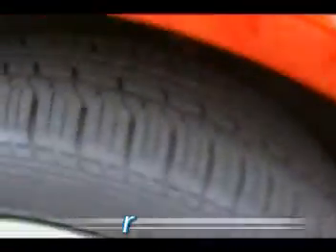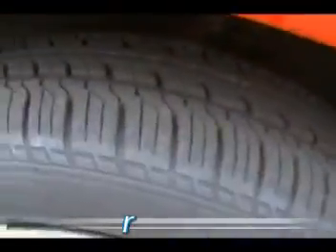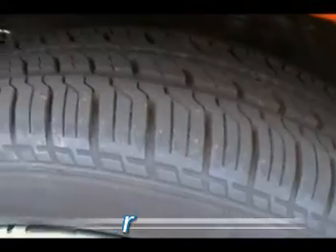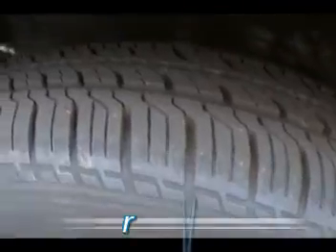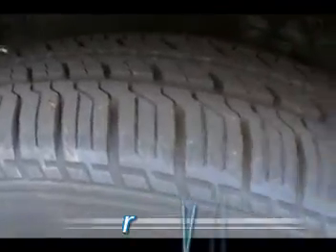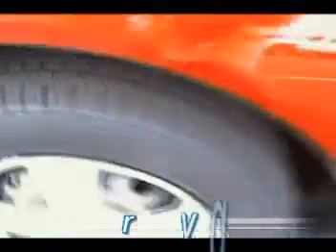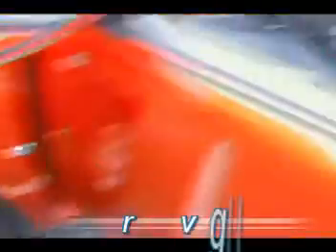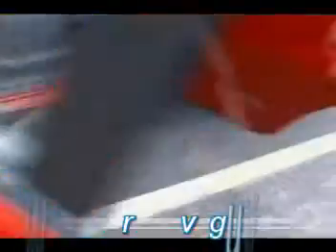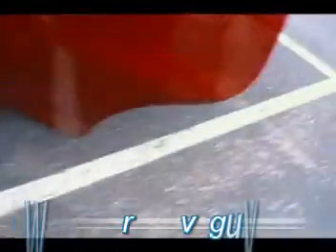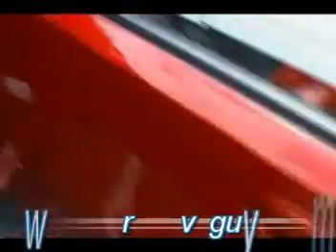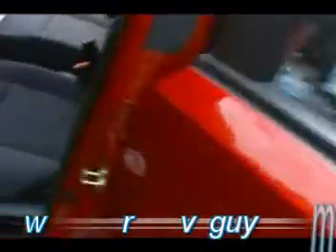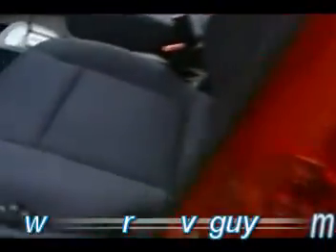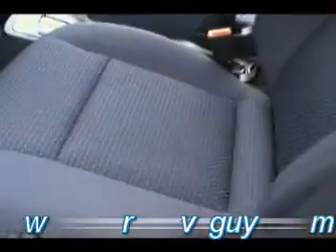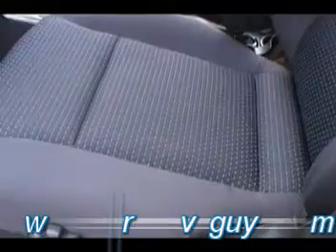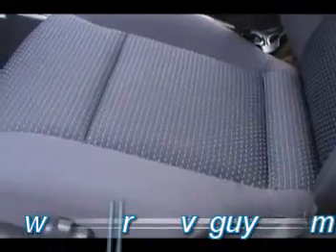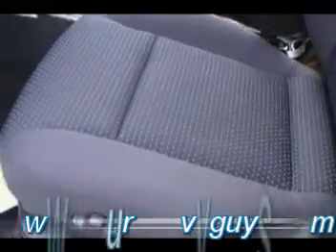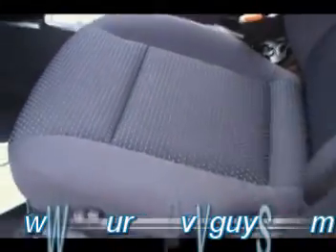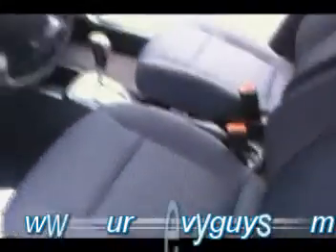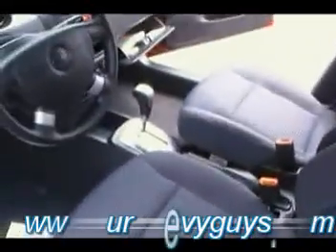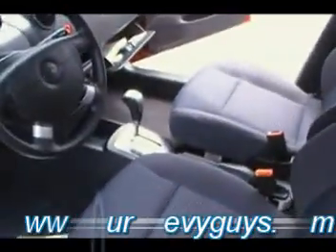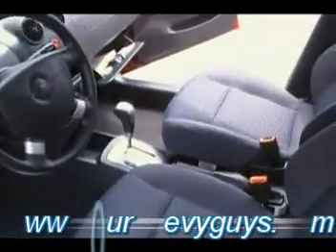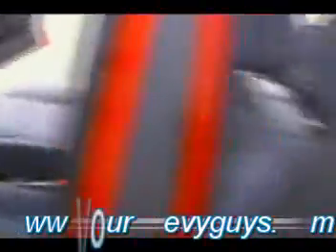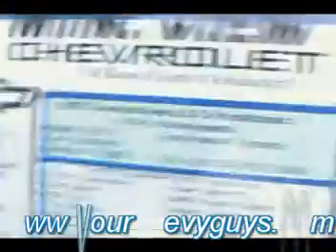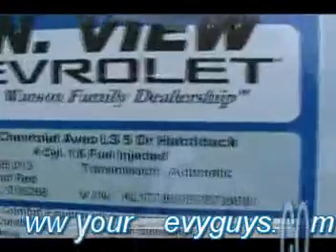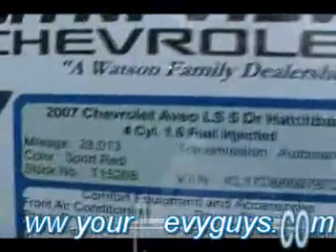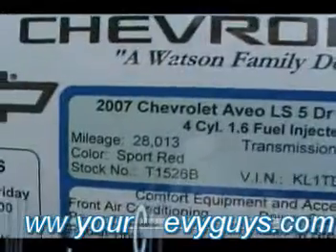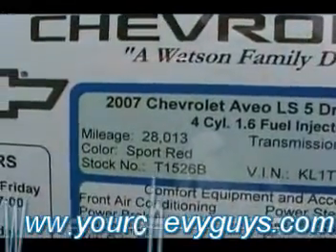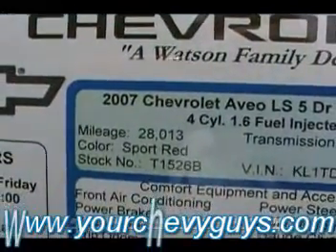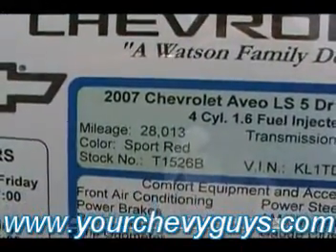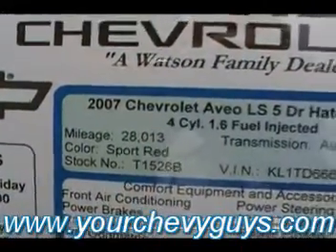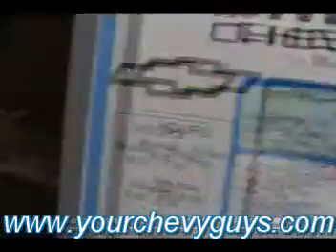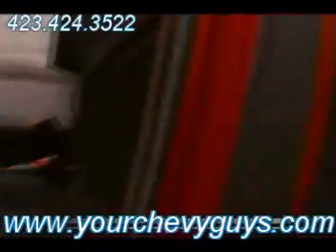Incredibly deep tread on these tires. This is a little base model — no power windows, no power locks, but it is an automatic. And it is a local trade with 28,000 miles on it. 2007 LS.